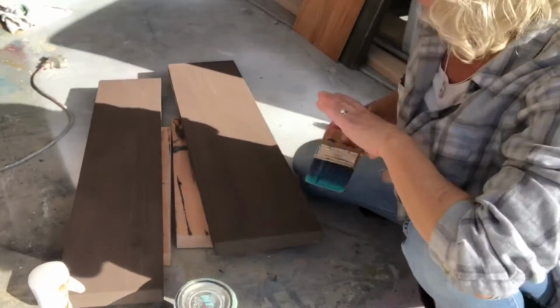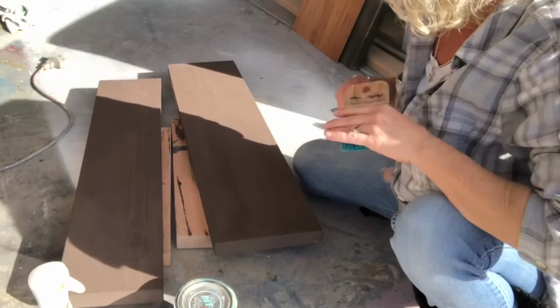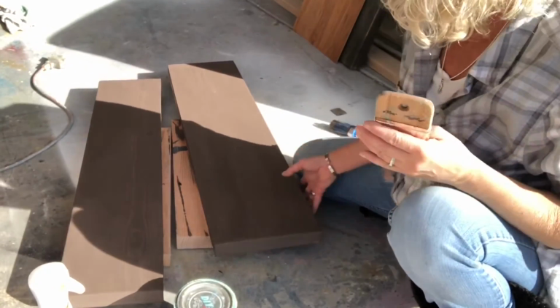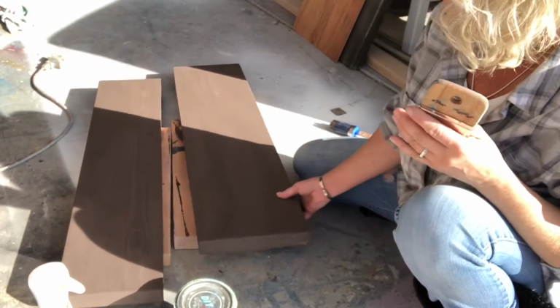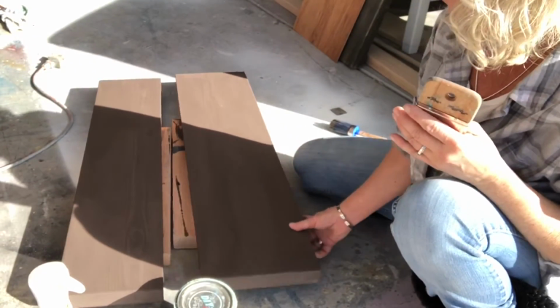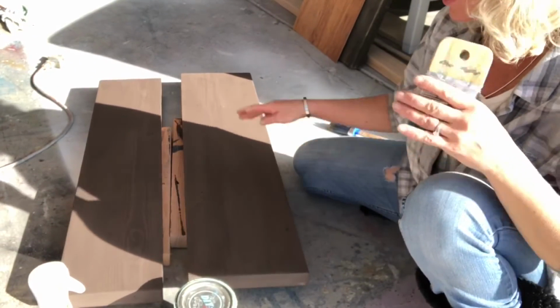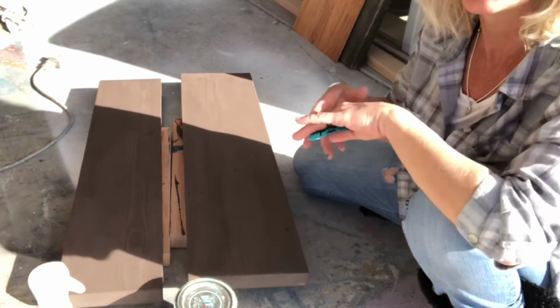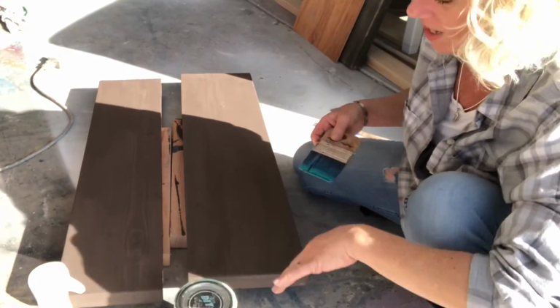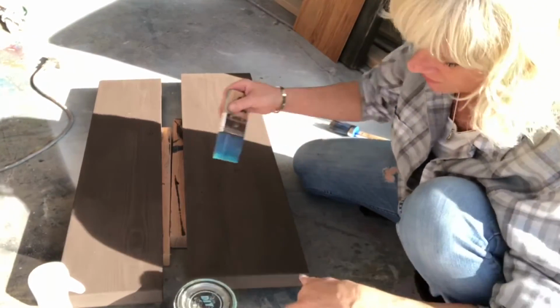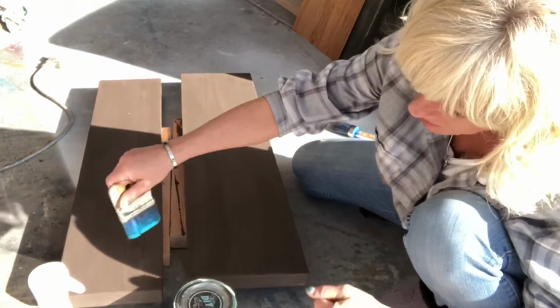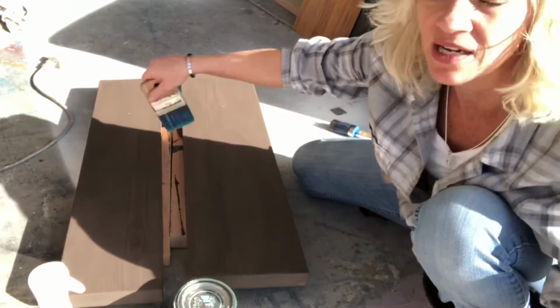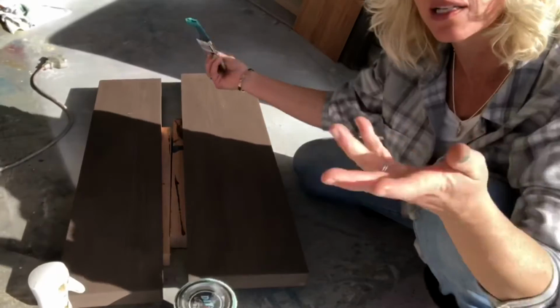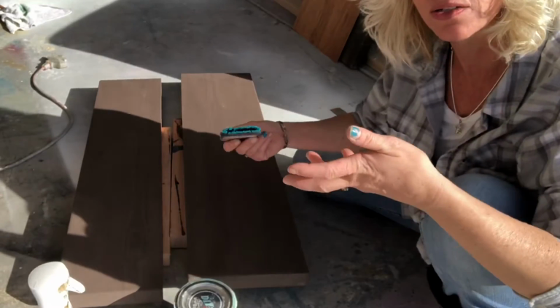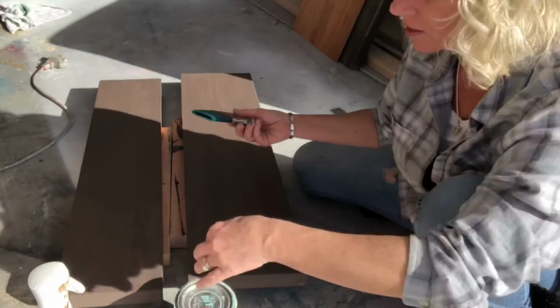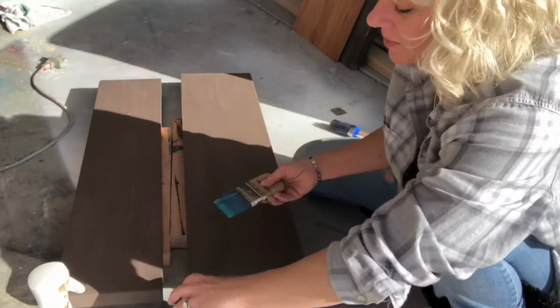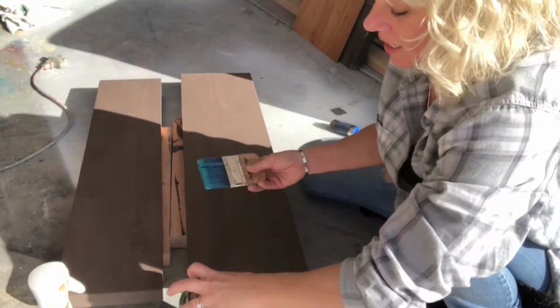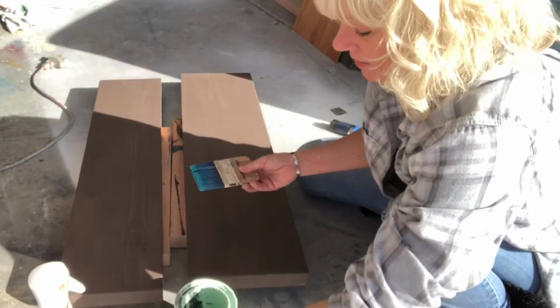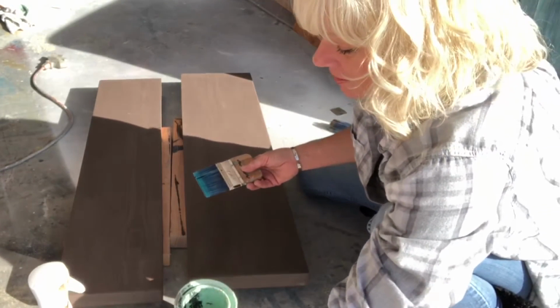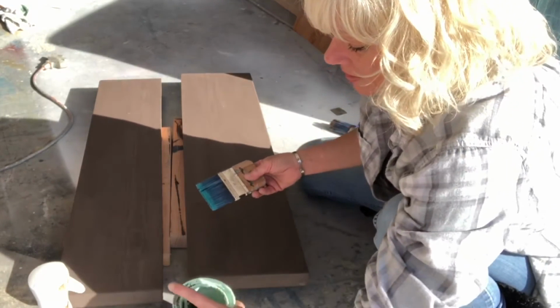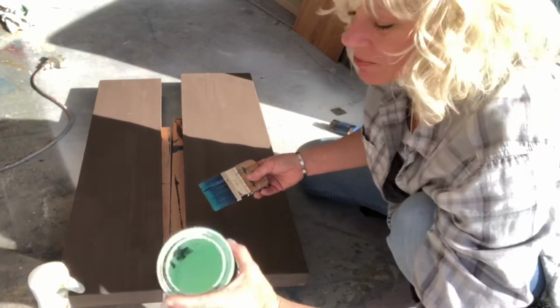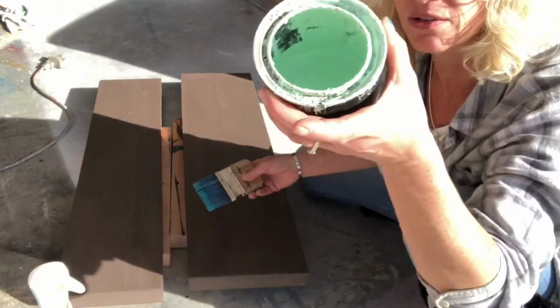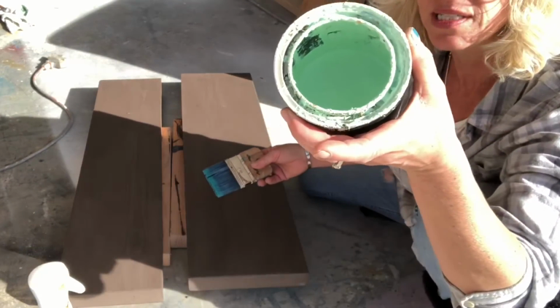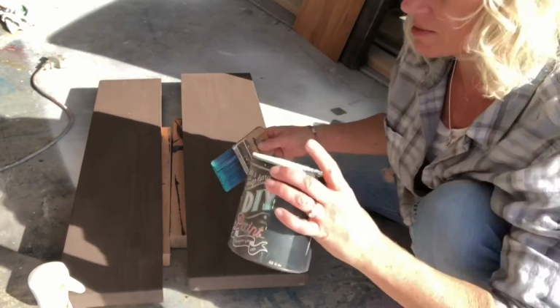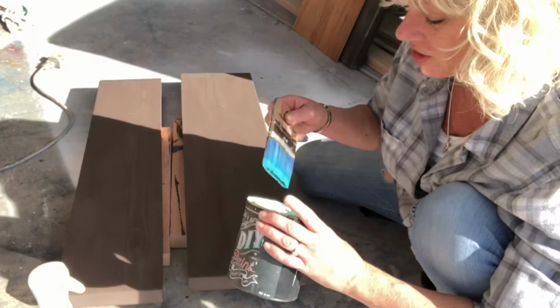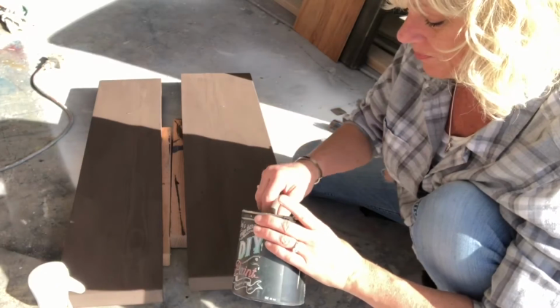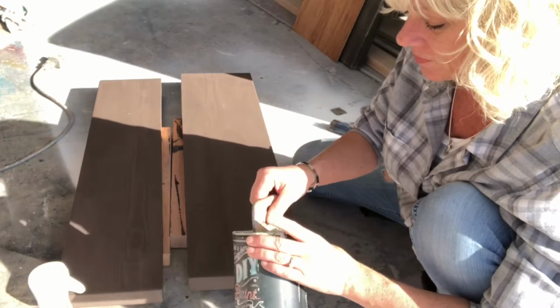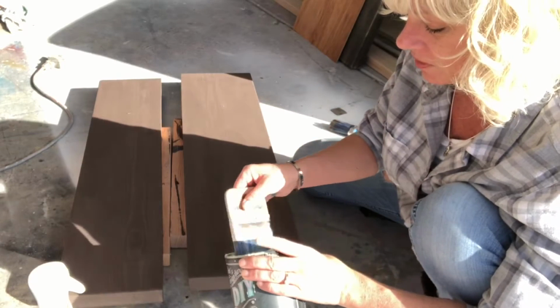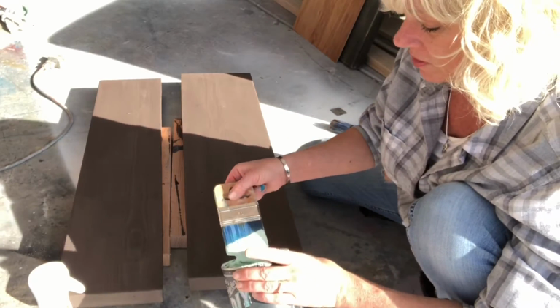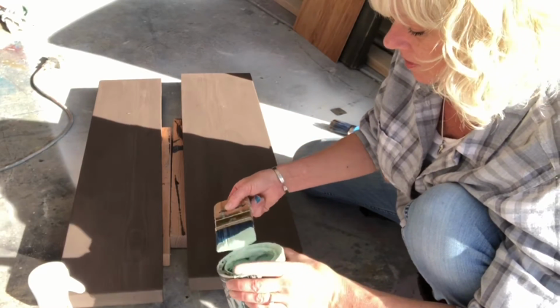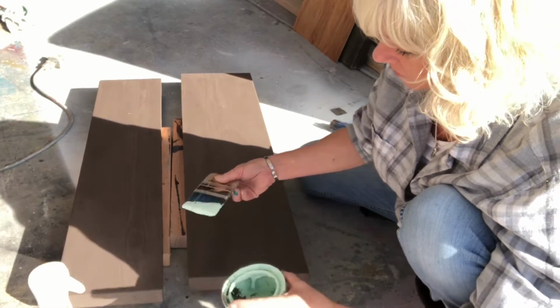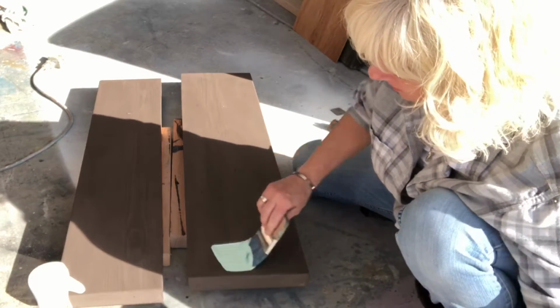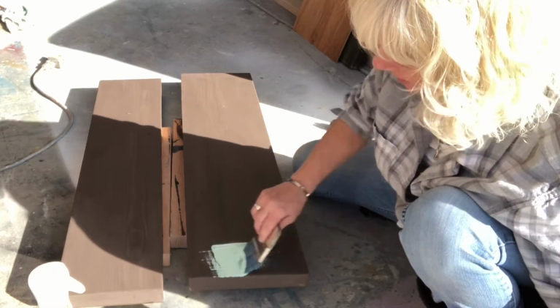Our Layered Chocolate has dried. I've got in between, the sides, and underneath a little bit. Now I'm gonna layer it up — I'm gonna start with Mint Chip and just gonna apply it.